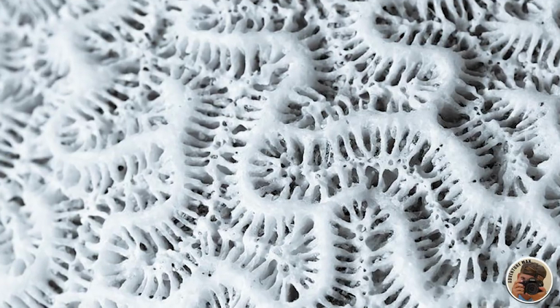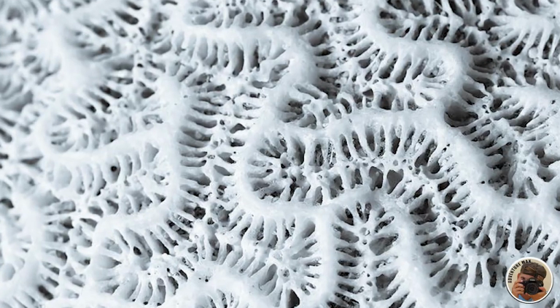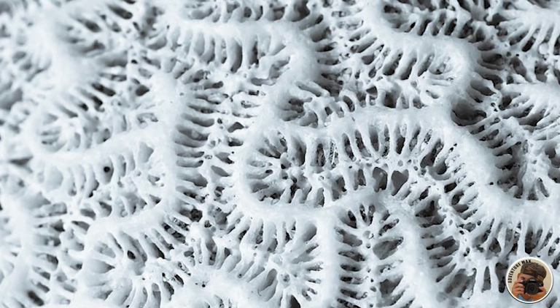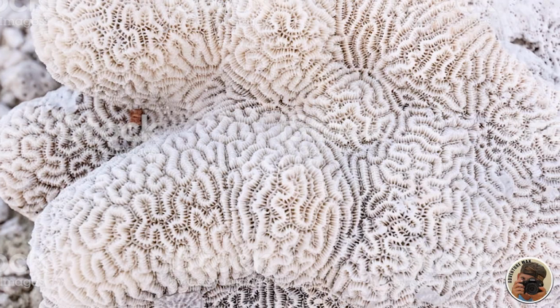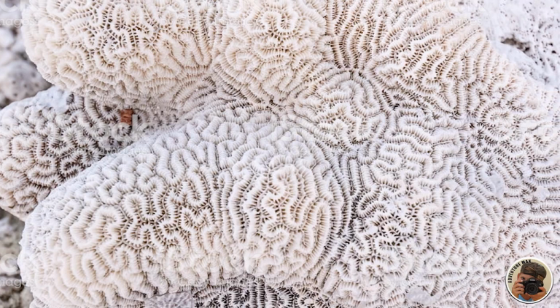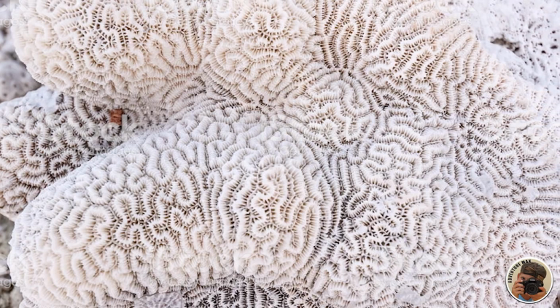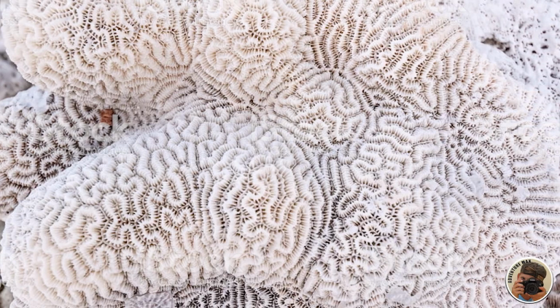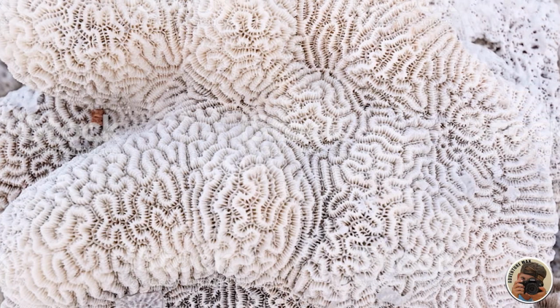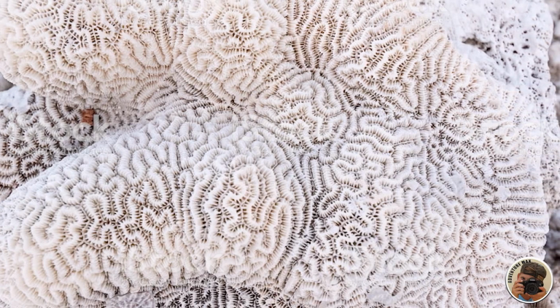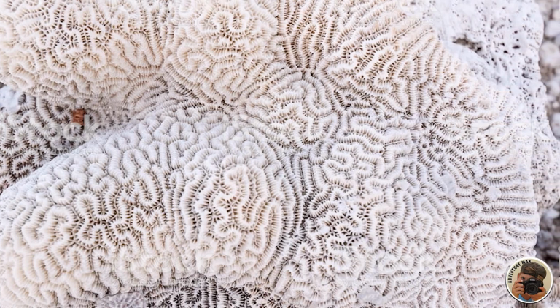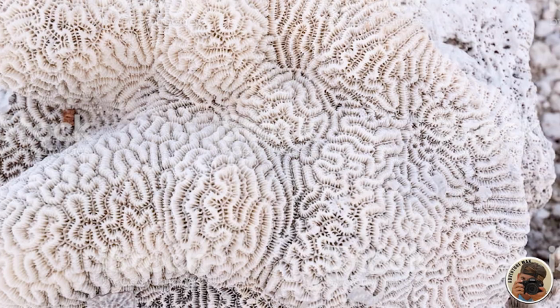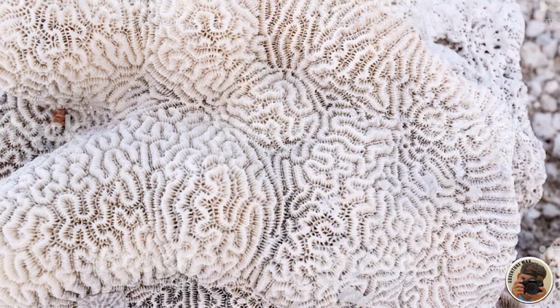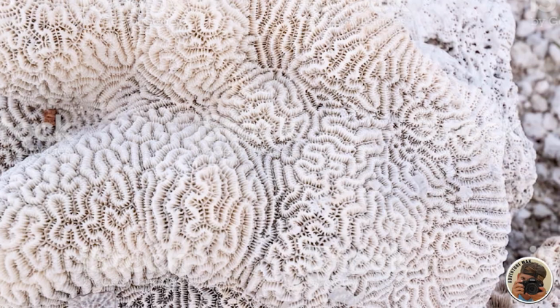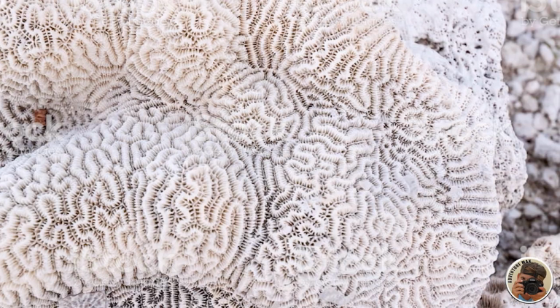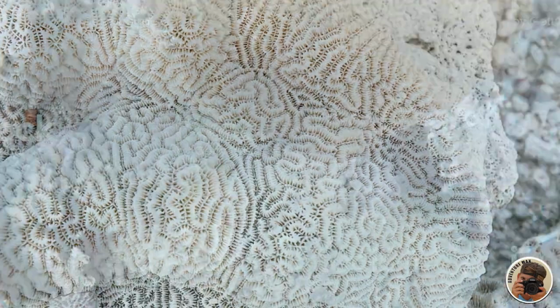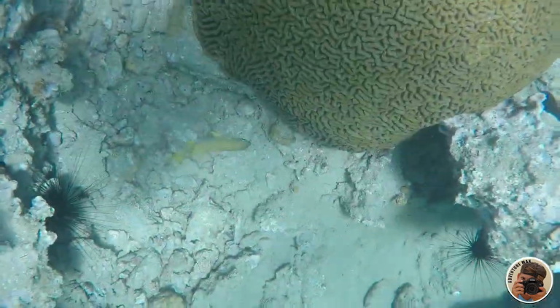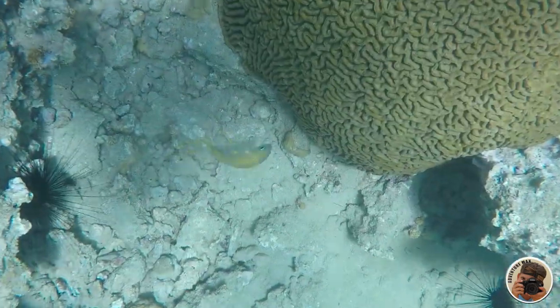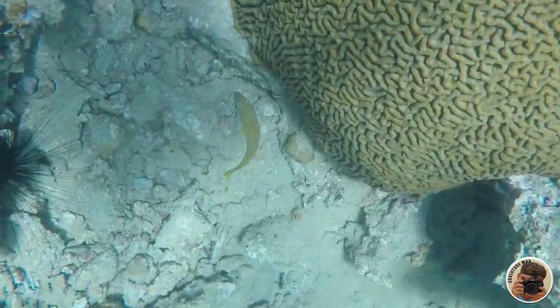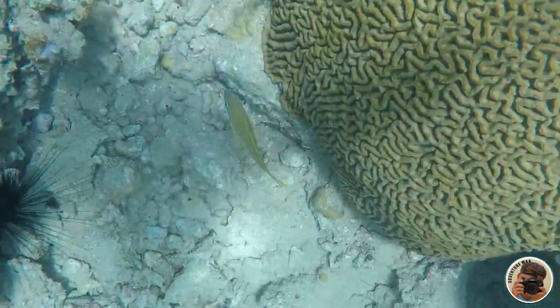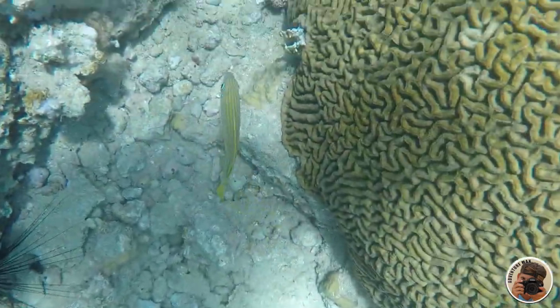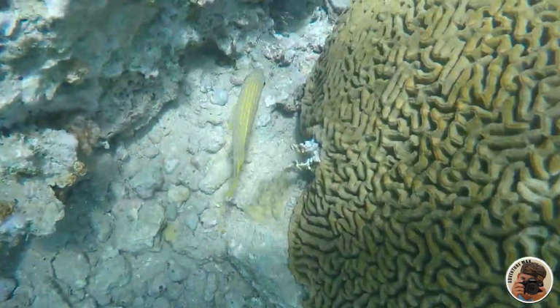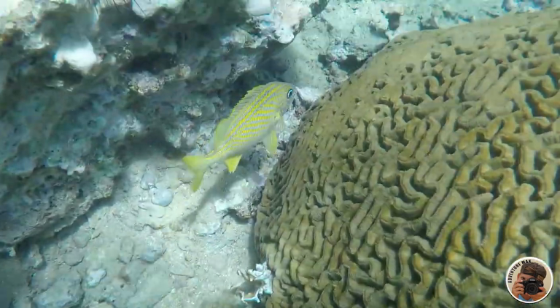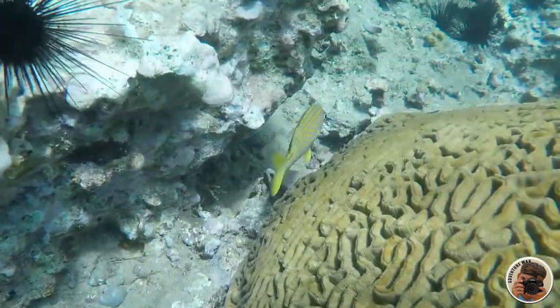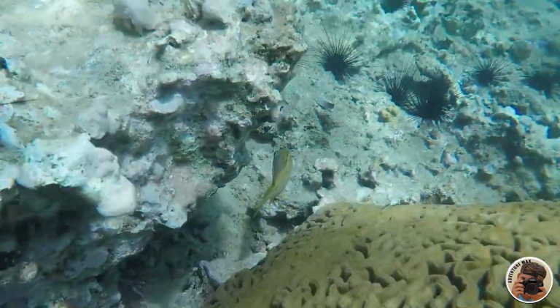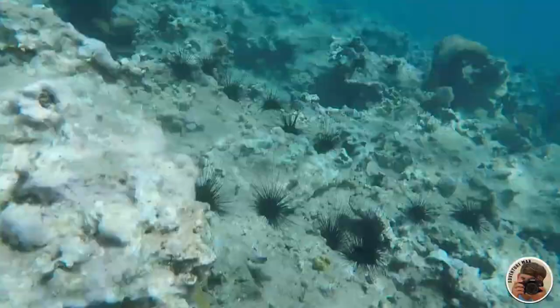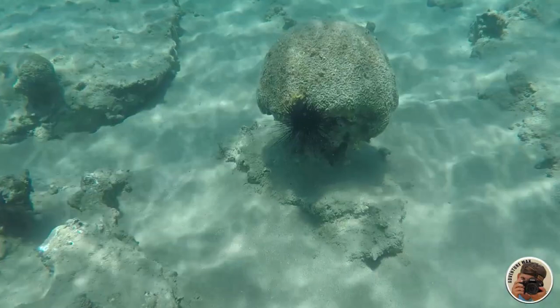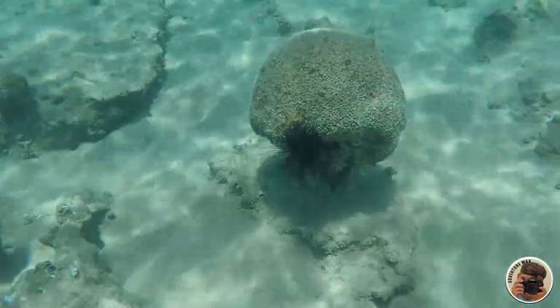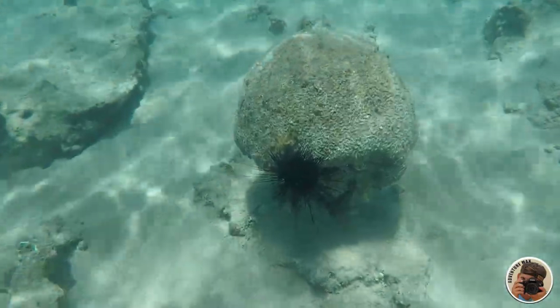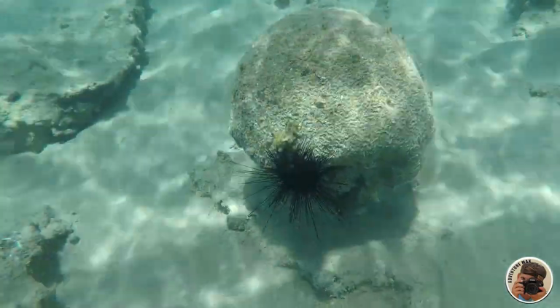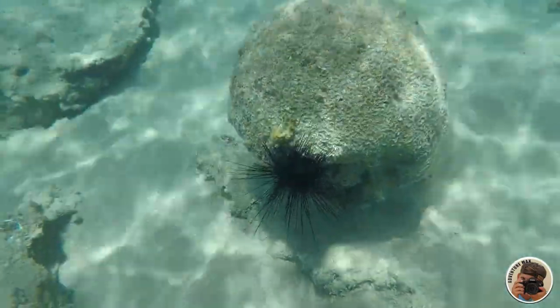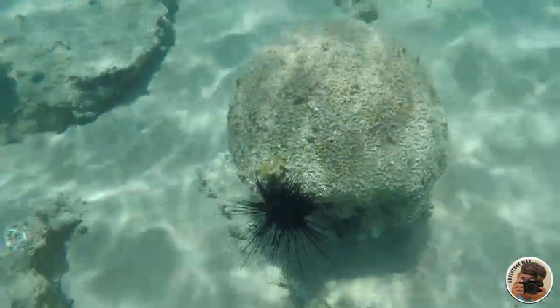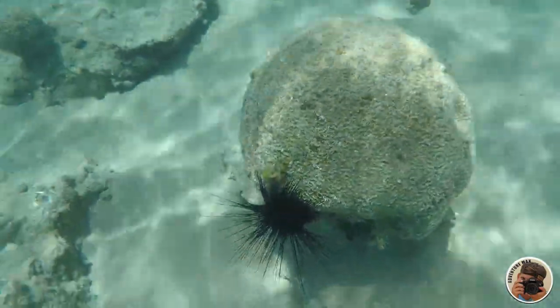This makes the boulder brain coral one of the most important reef-building species. To some fish, algae is a food source, and they keep the brain corals clean by eating away algae so the corals don't get overgrown.